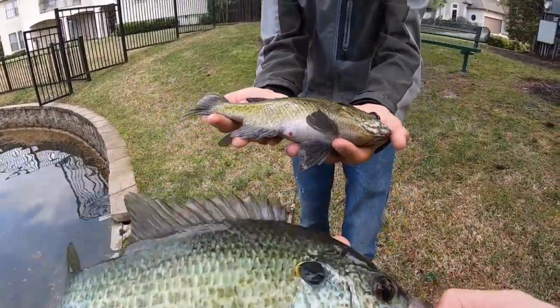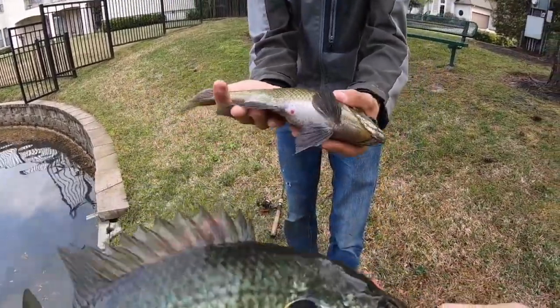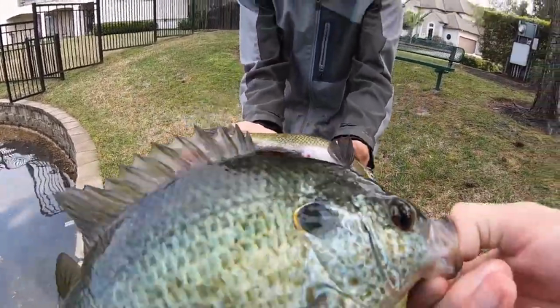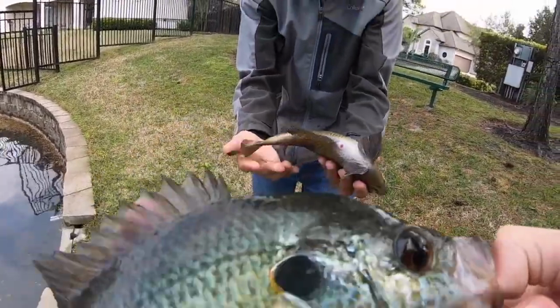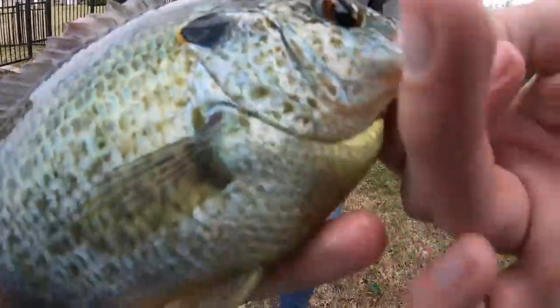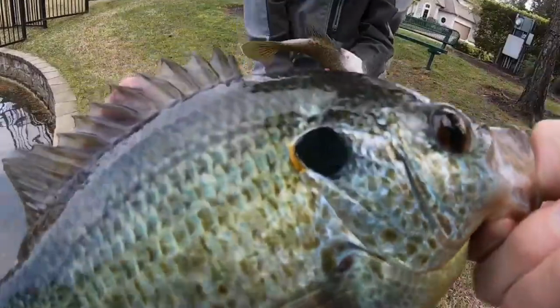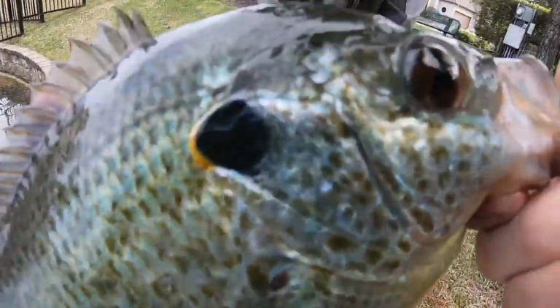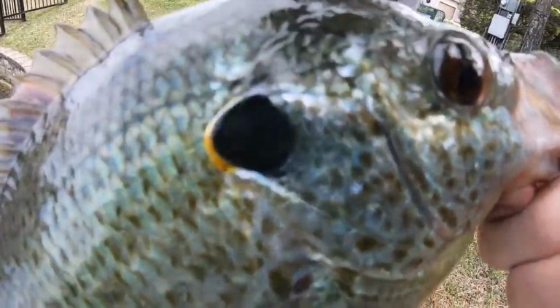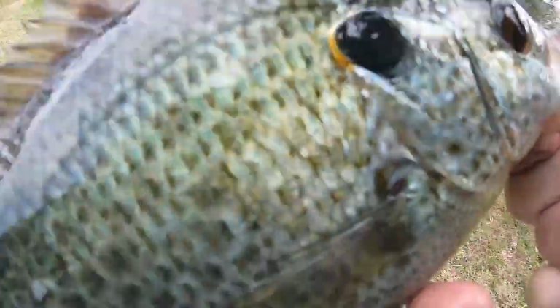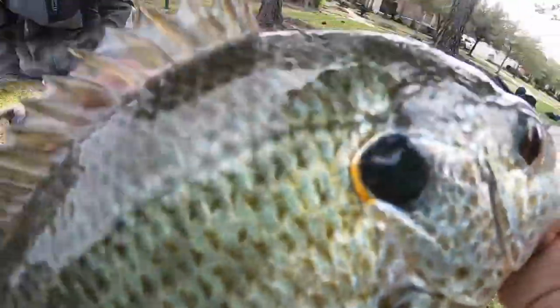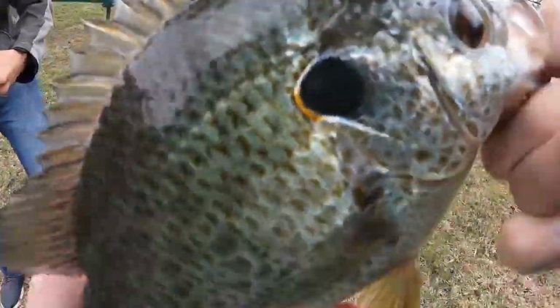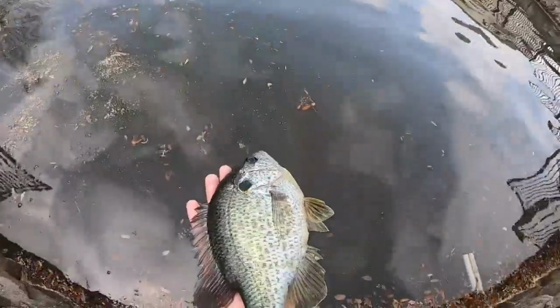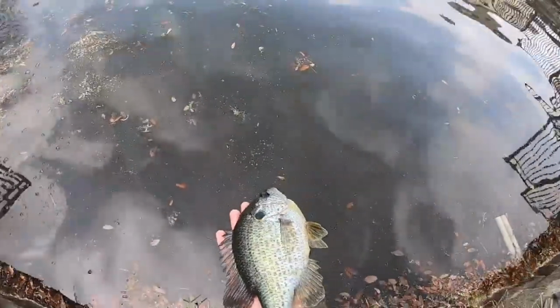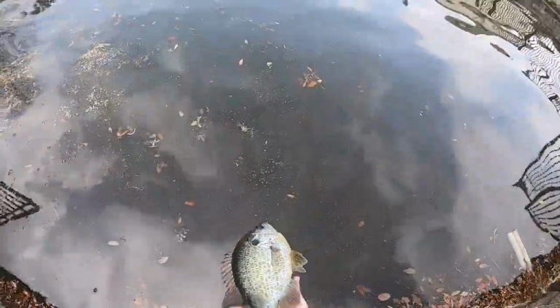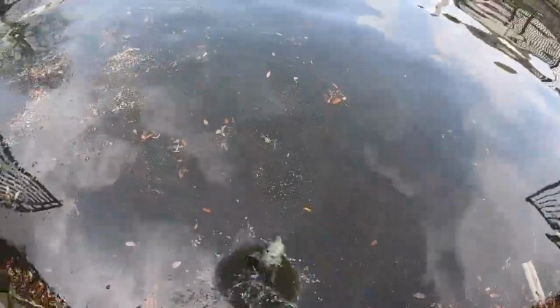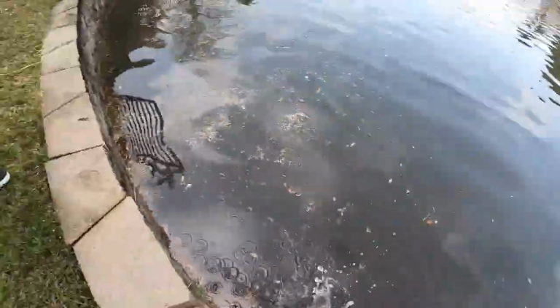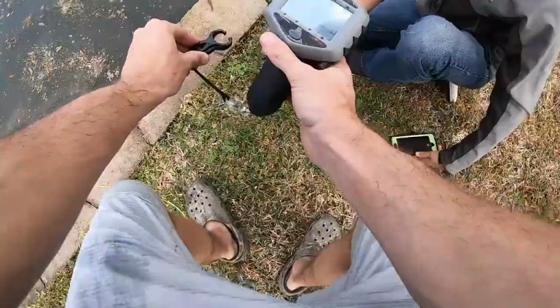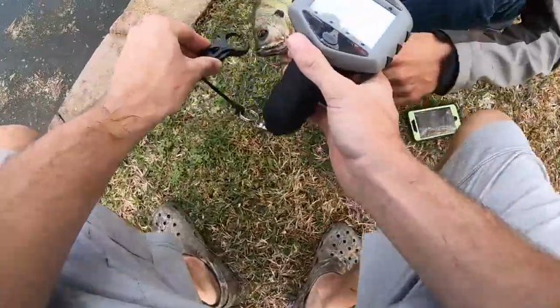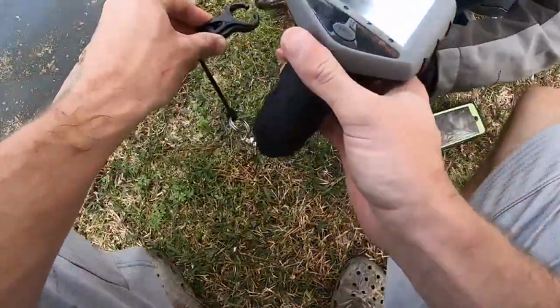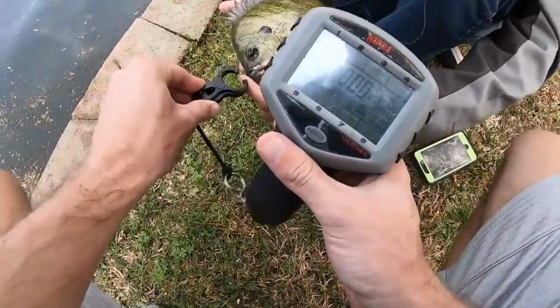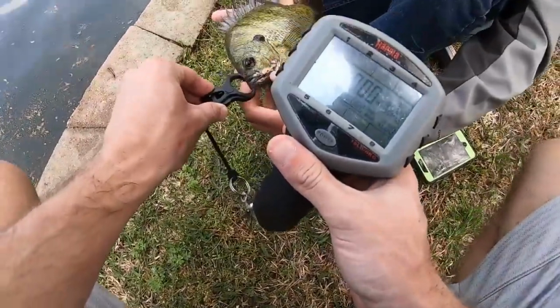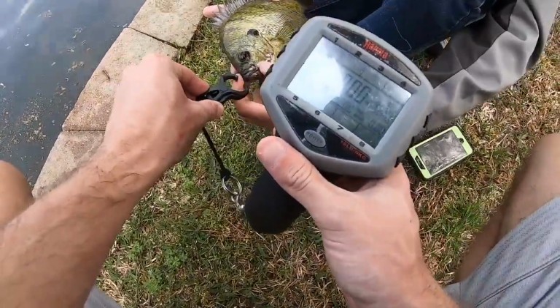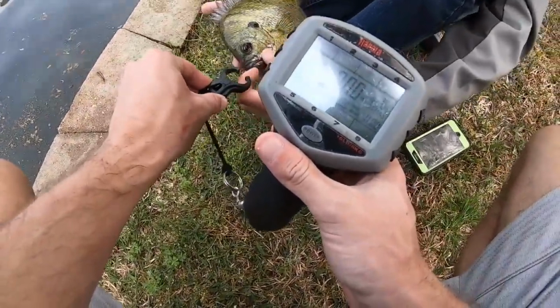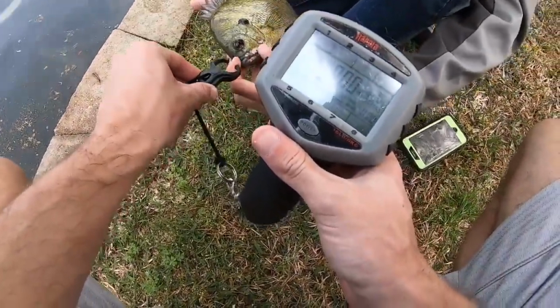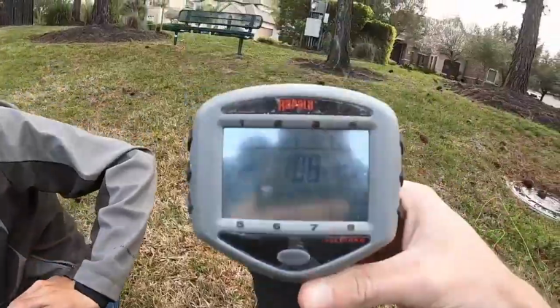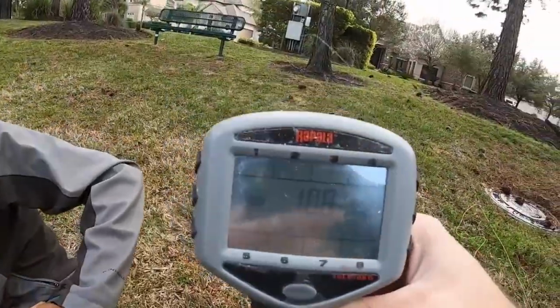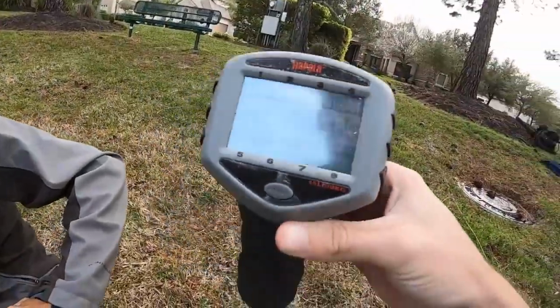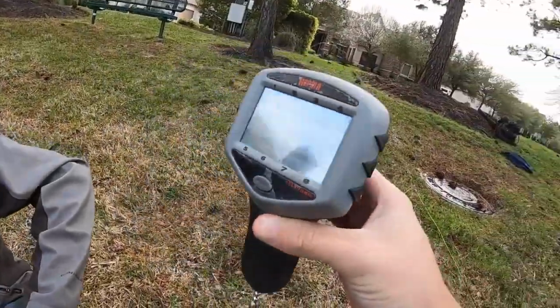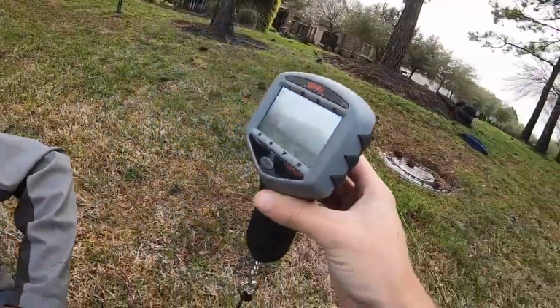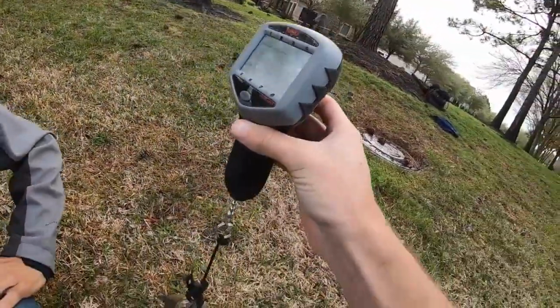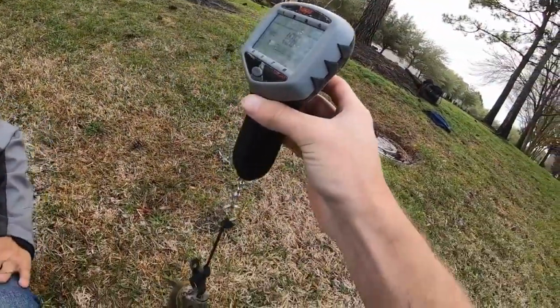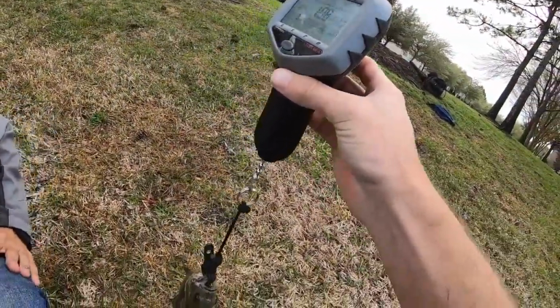Let's get a scale on this one. Look at the little orange on the end of his ear. Got the perfect little bluegill scale. What's it say? 1.08 — 1.08 pounds.